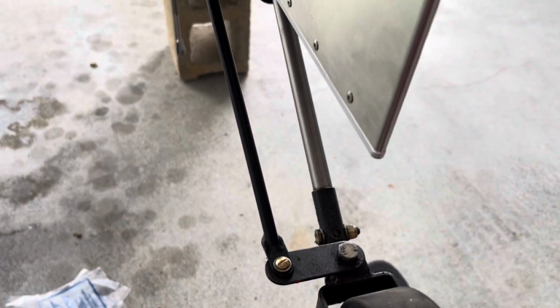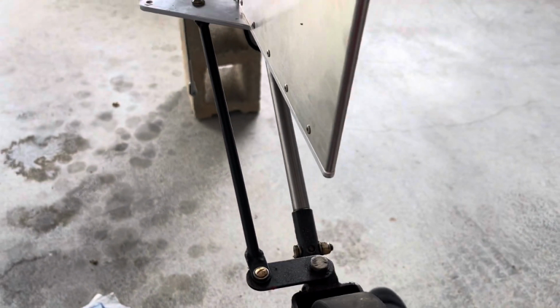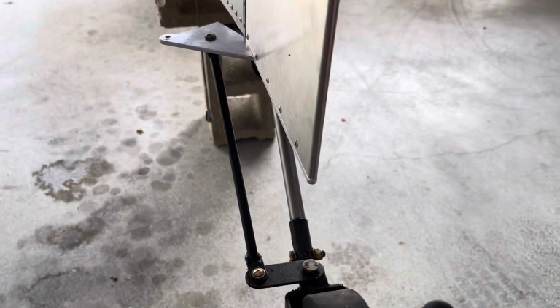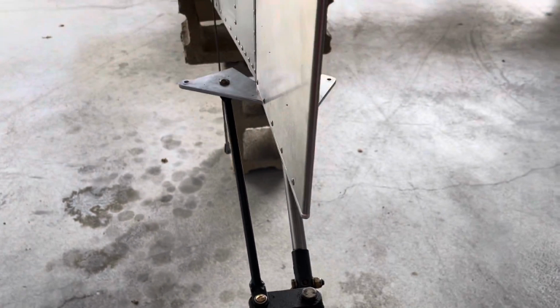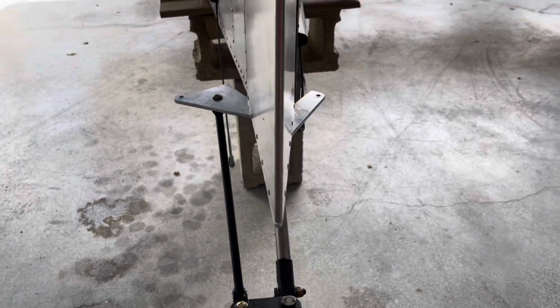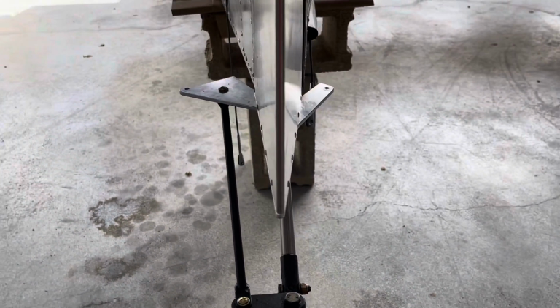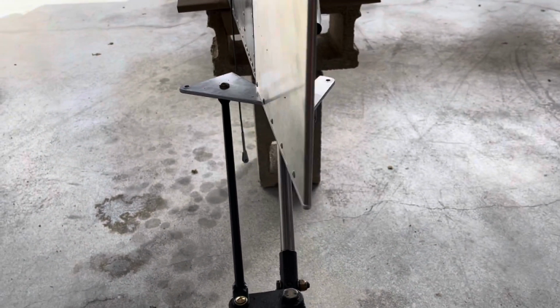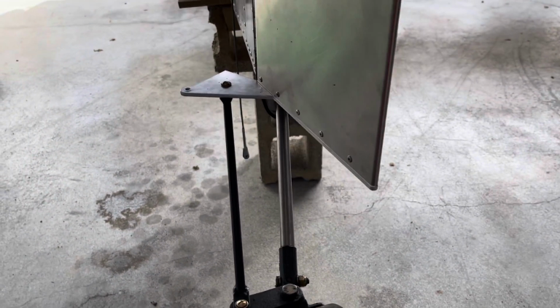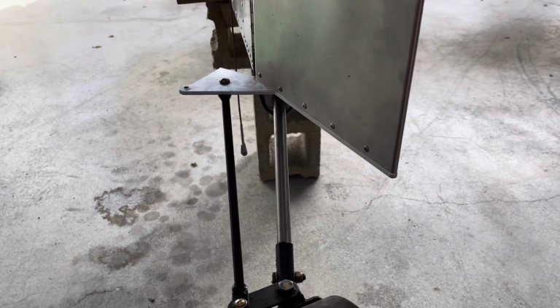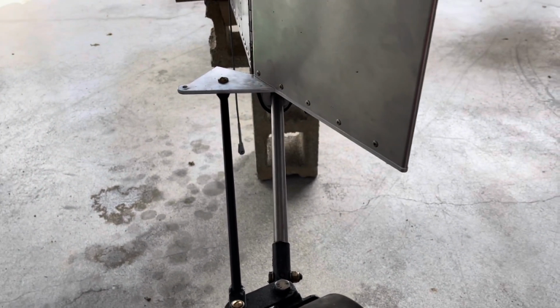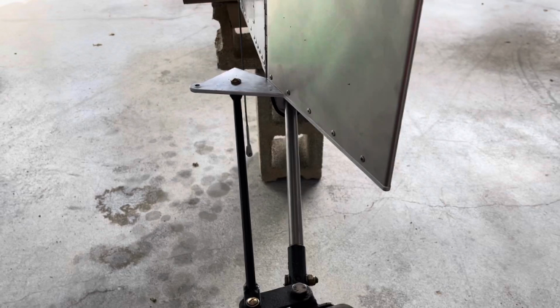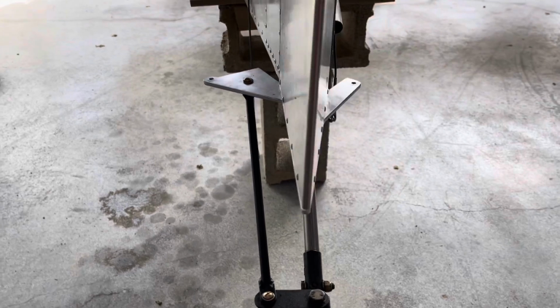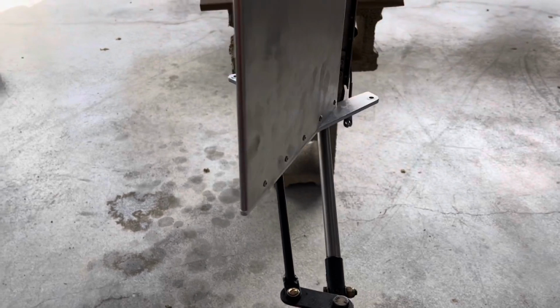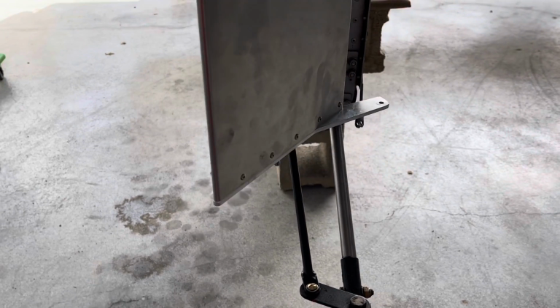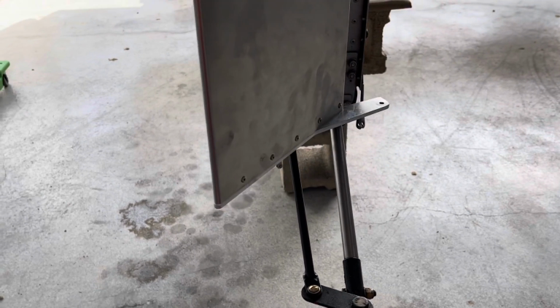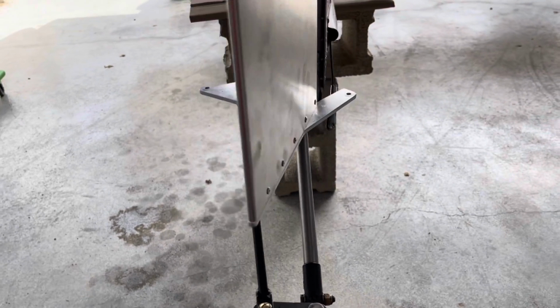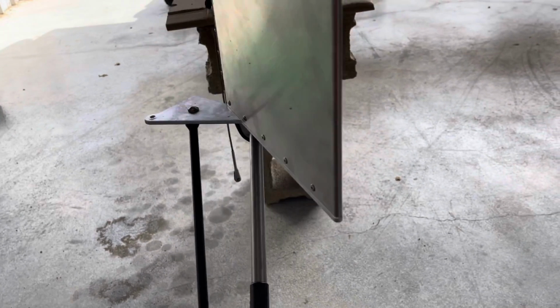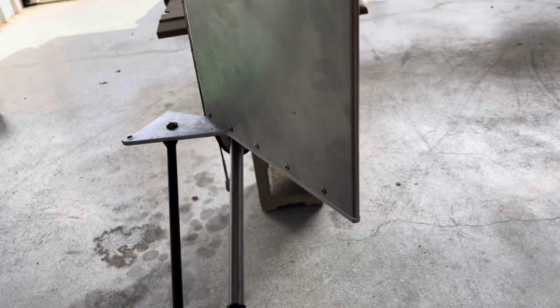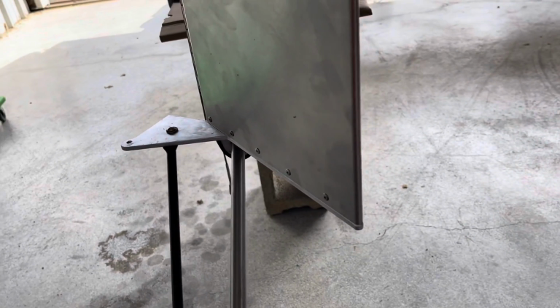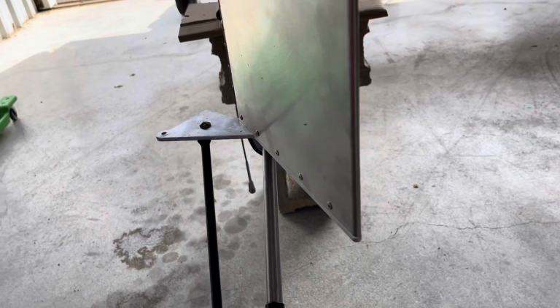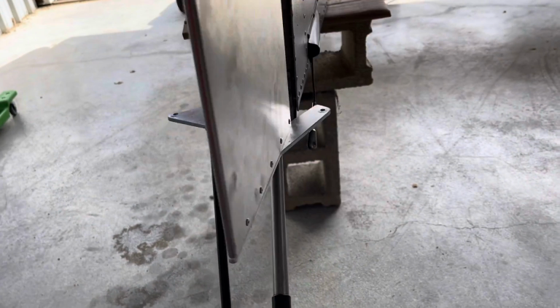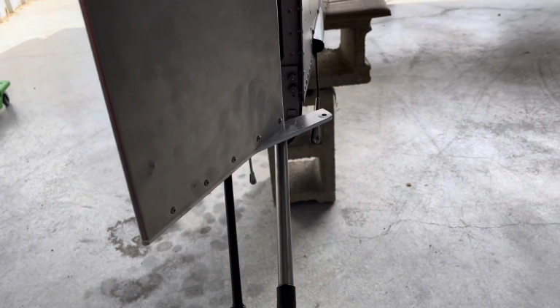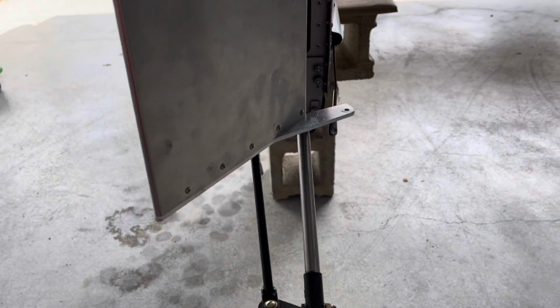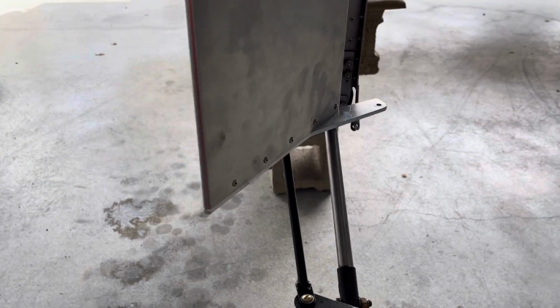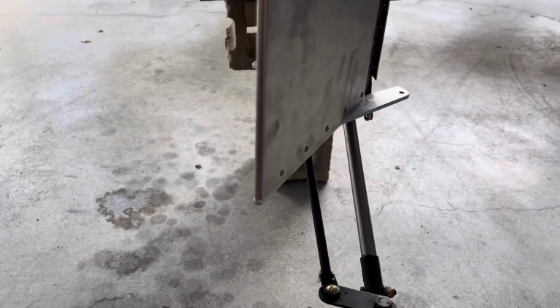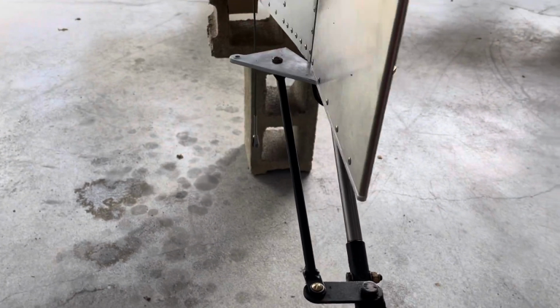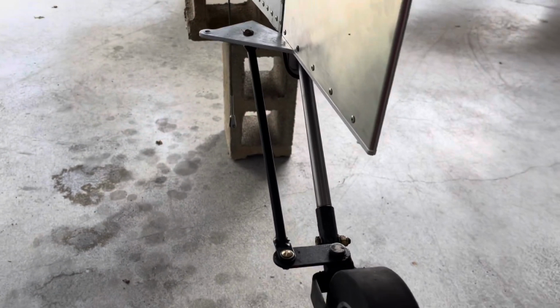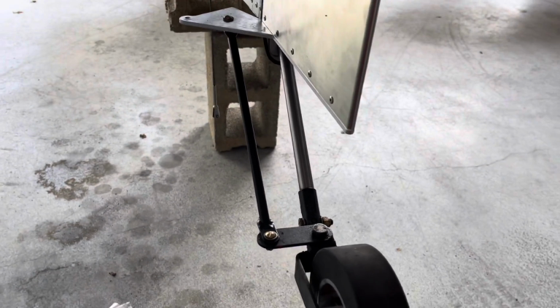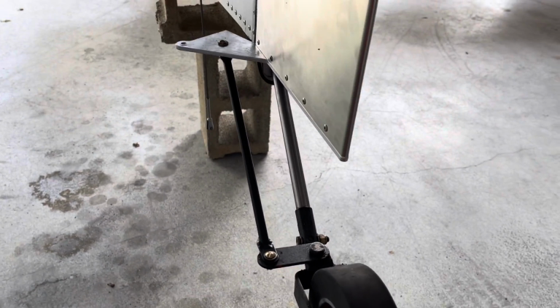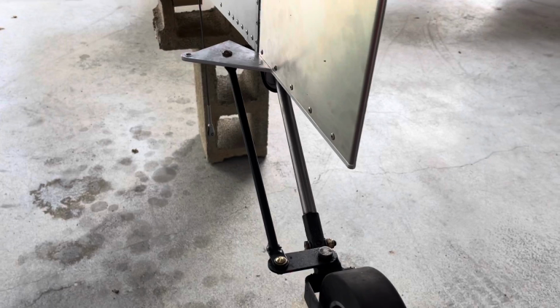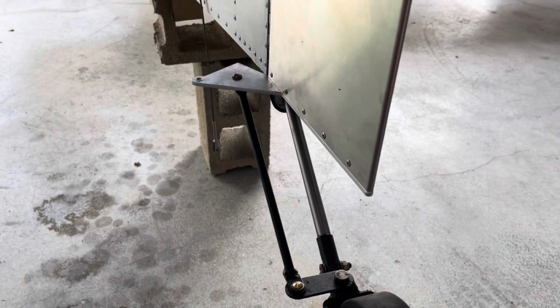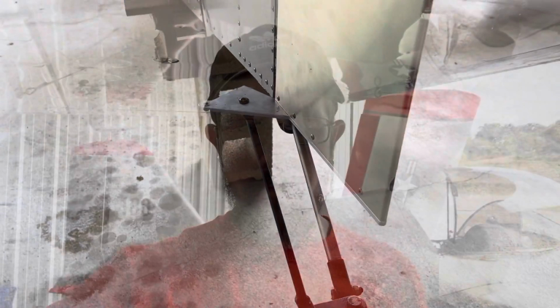Otherwise, I'm really happy with the way everything is moving and how it does not seem to be applying any unusual stresses. I can move it with just a very, very light touch.